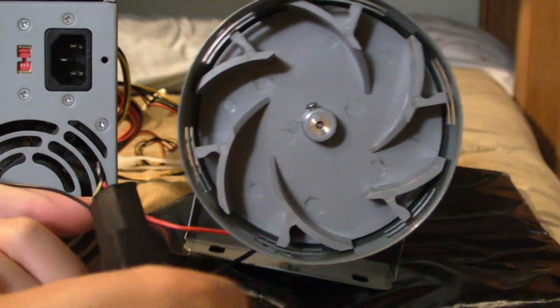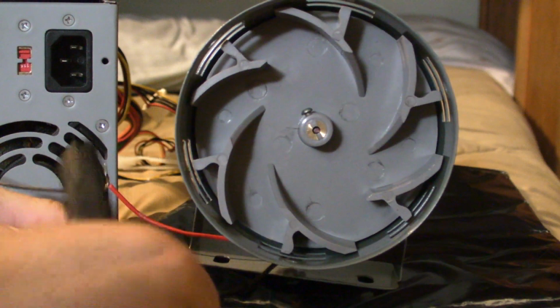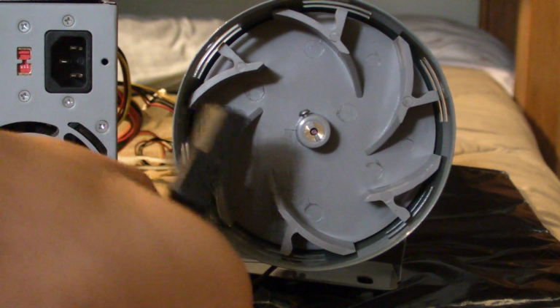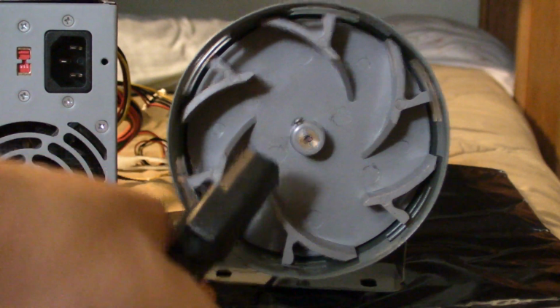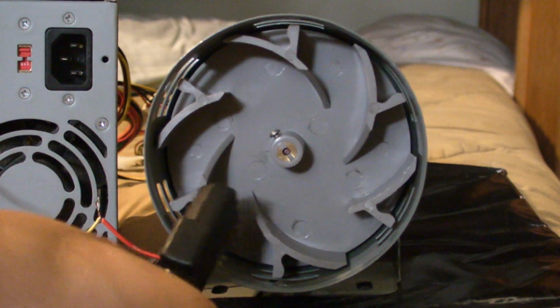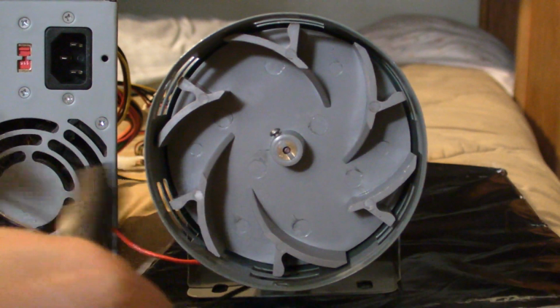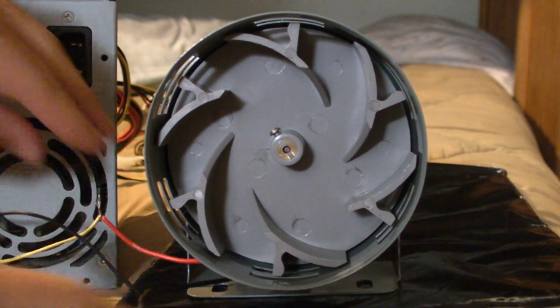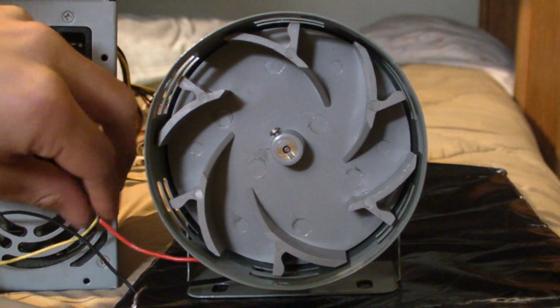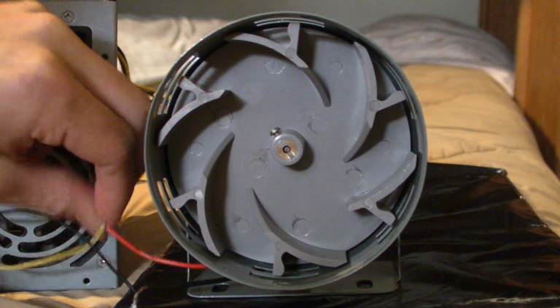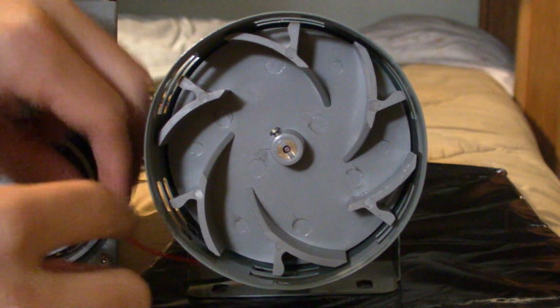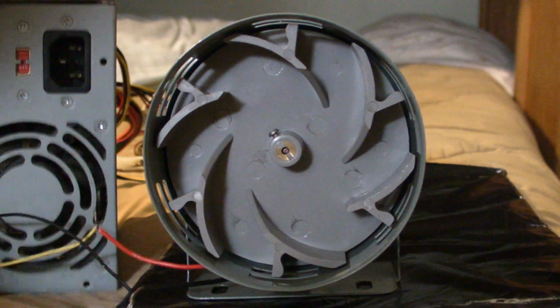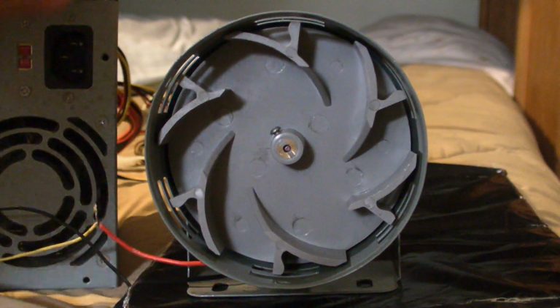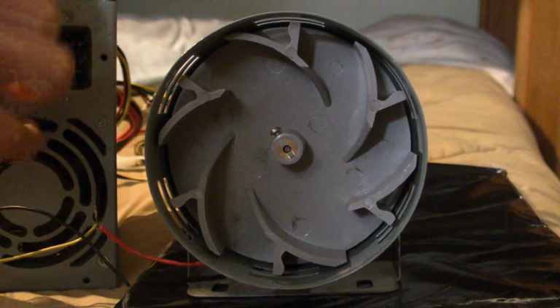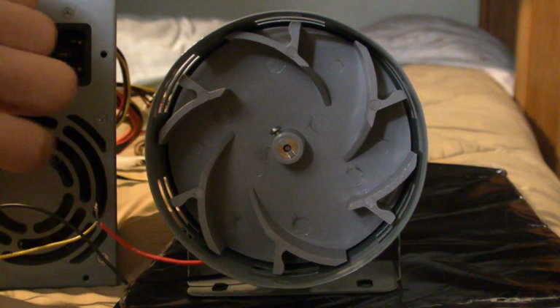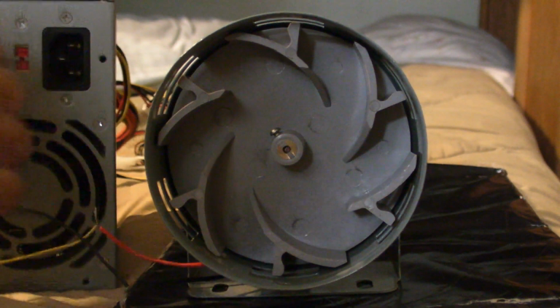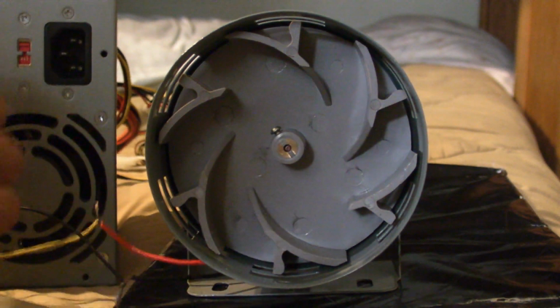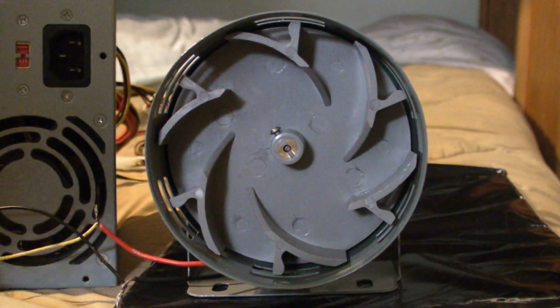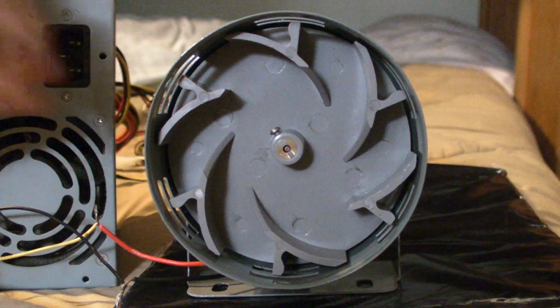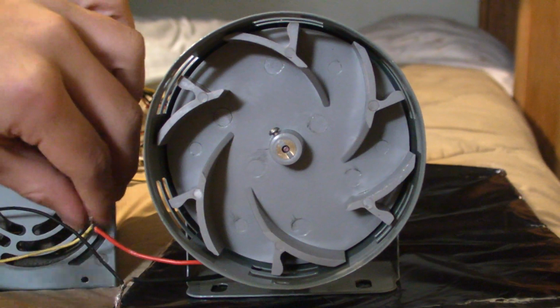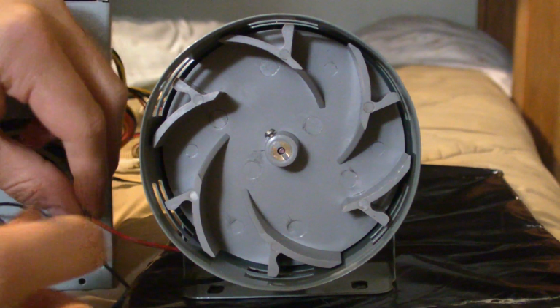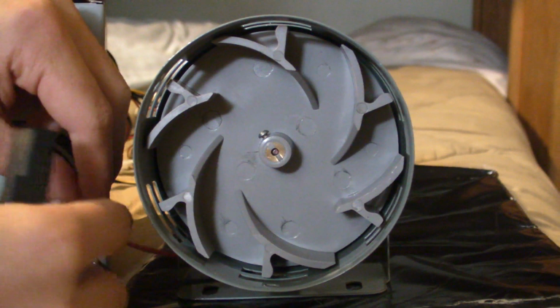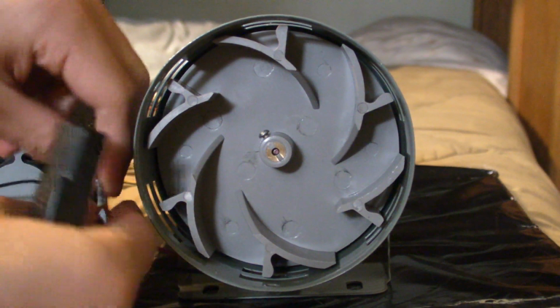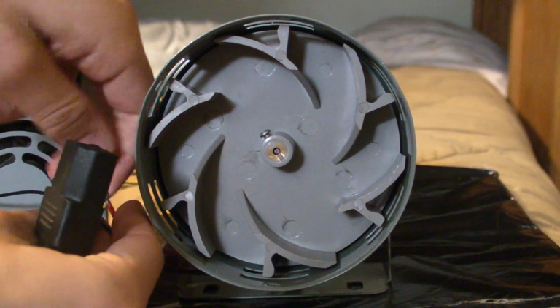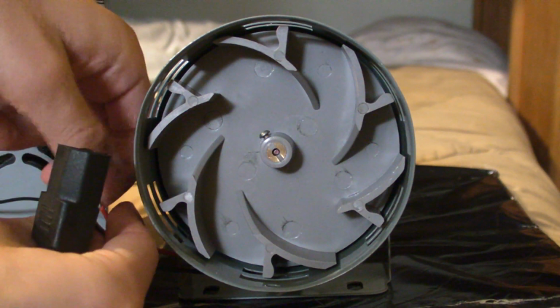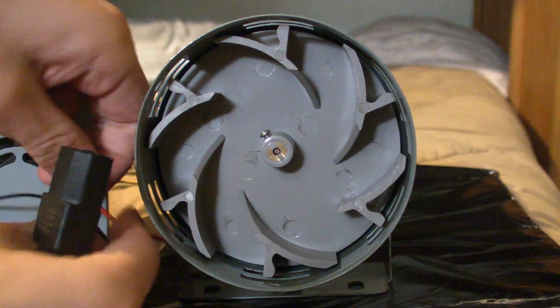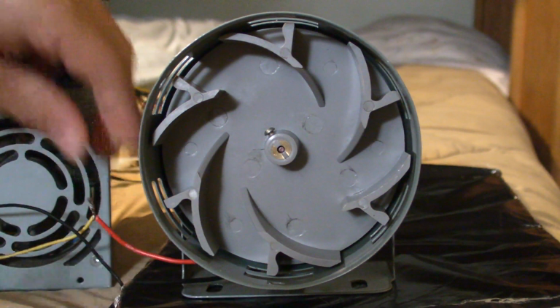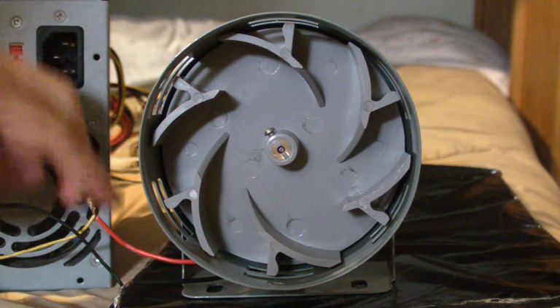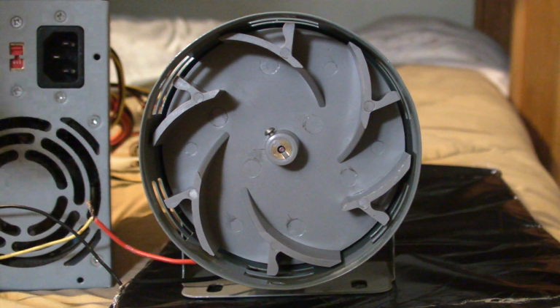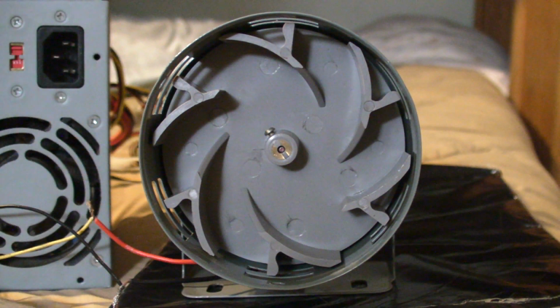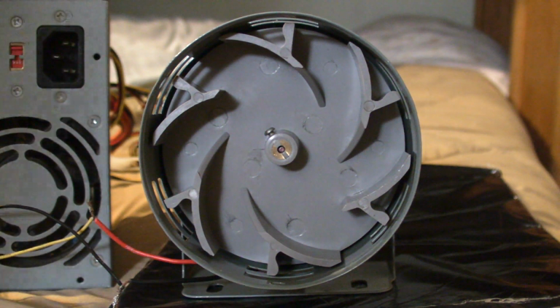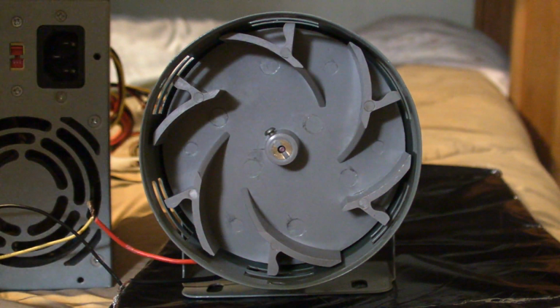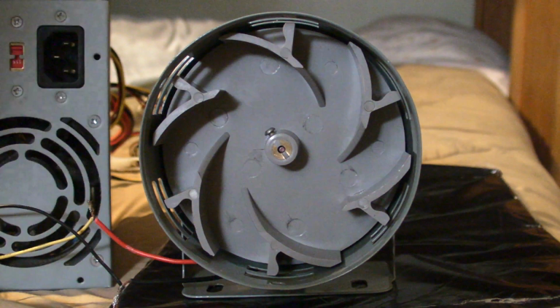Put that underneath — the case is grounded. This whole metal plate is grounded, so if this touches it will short out.